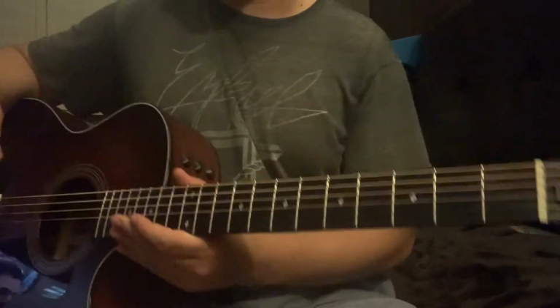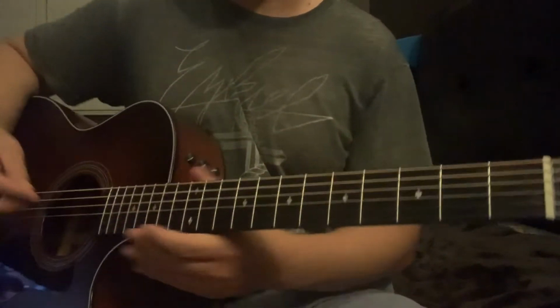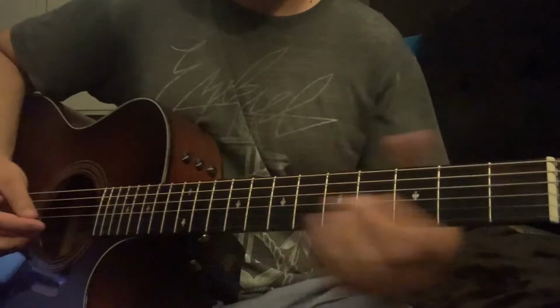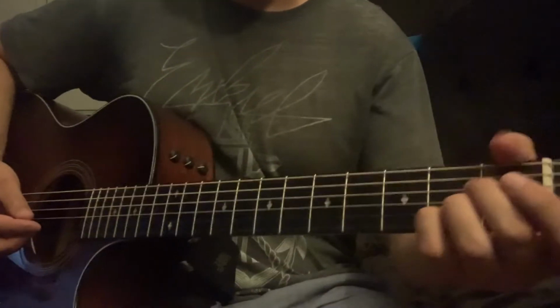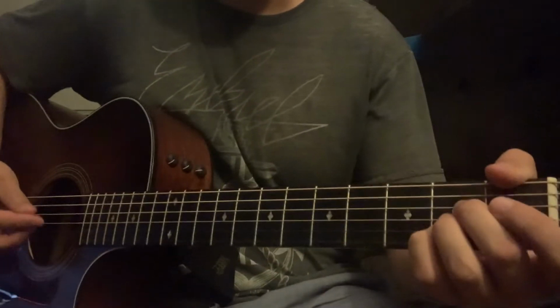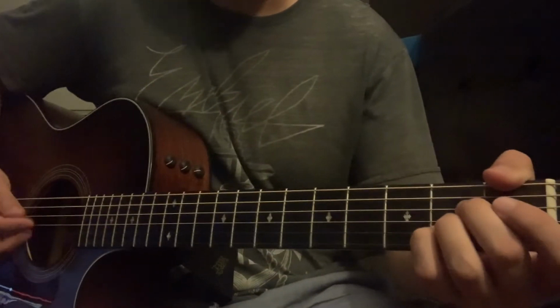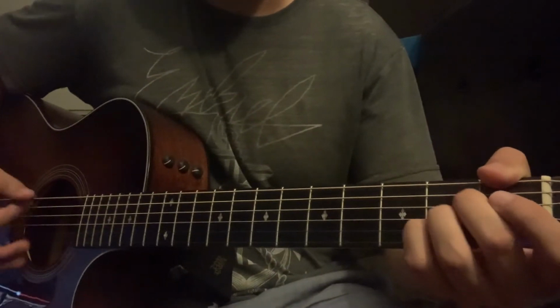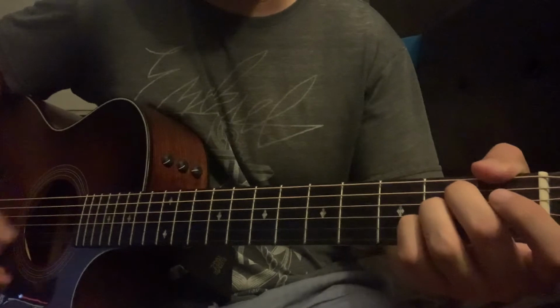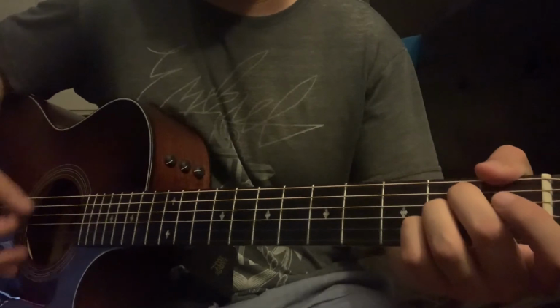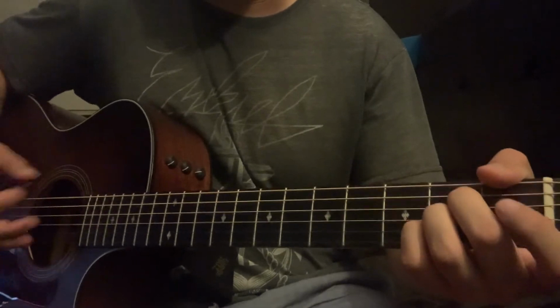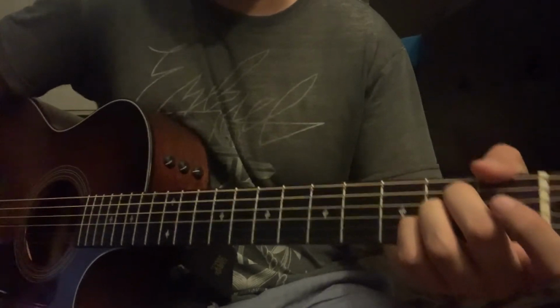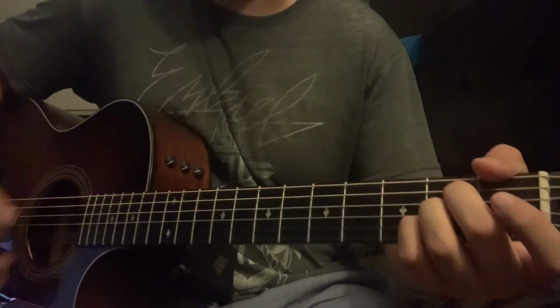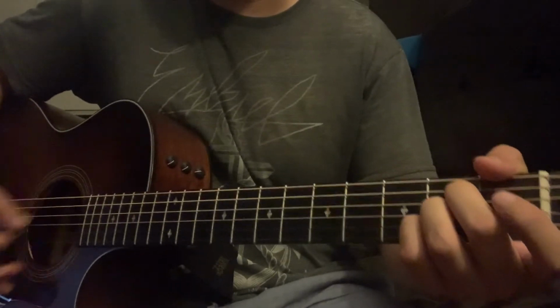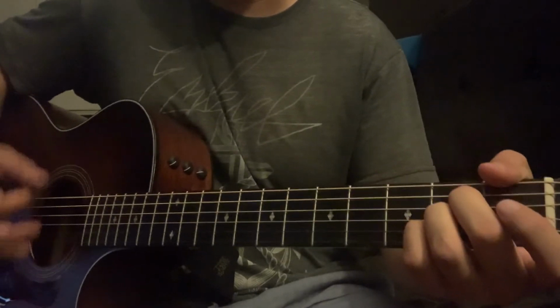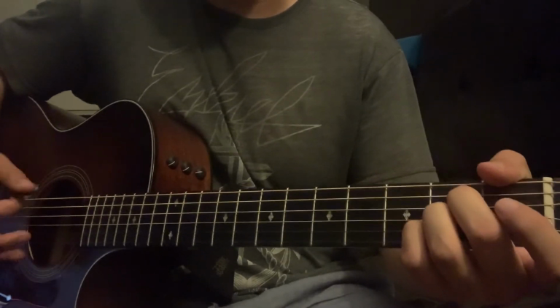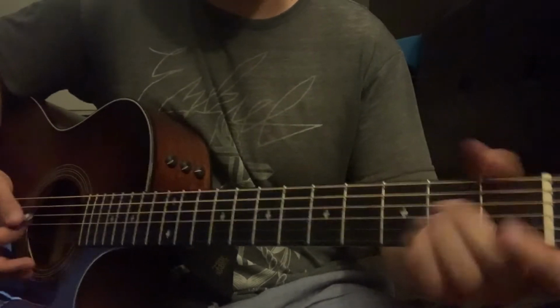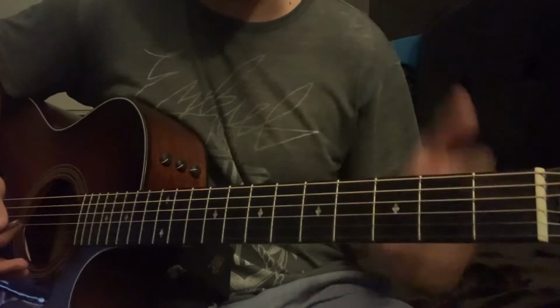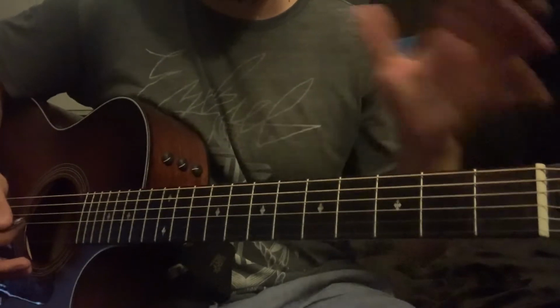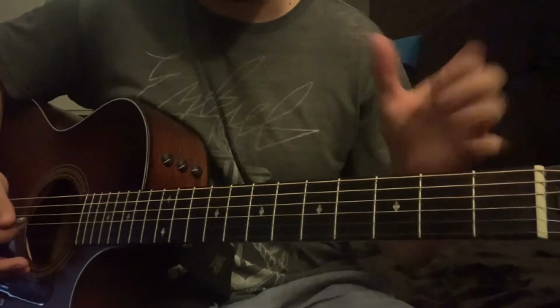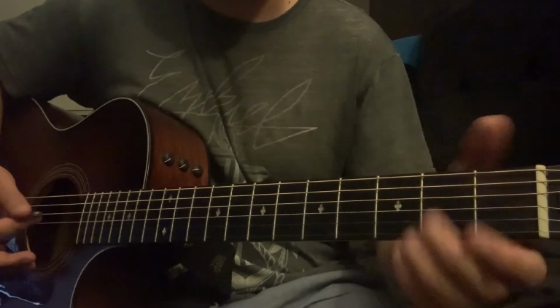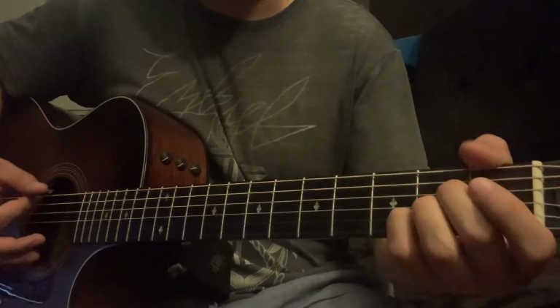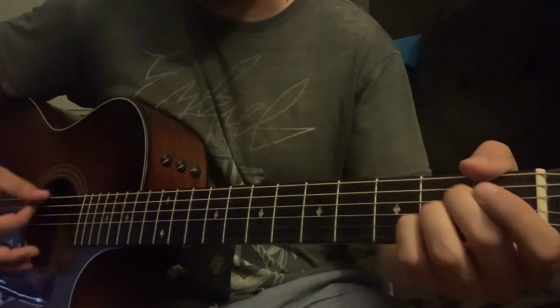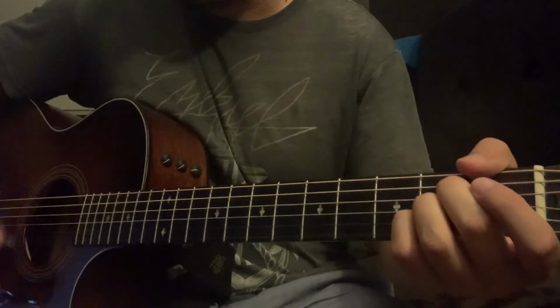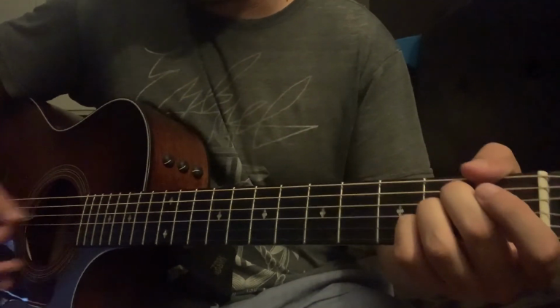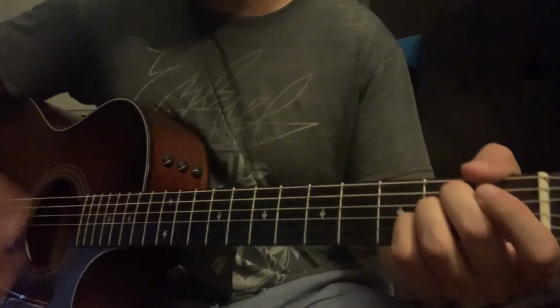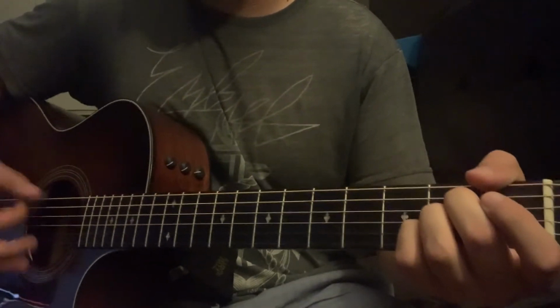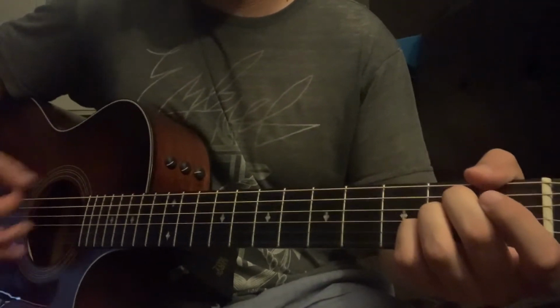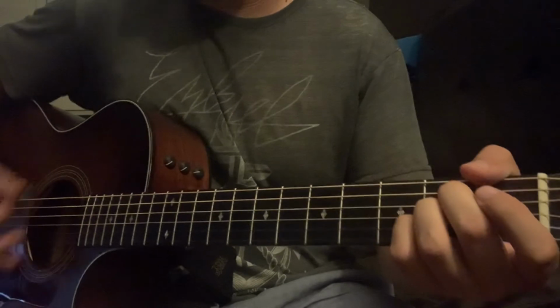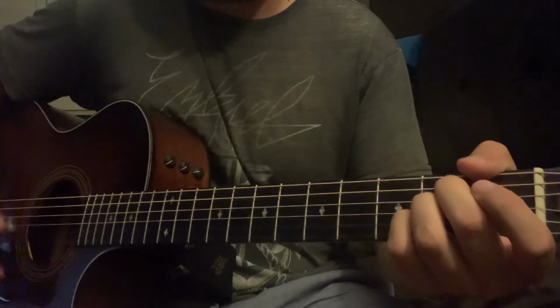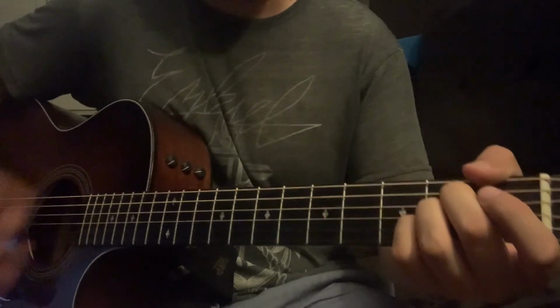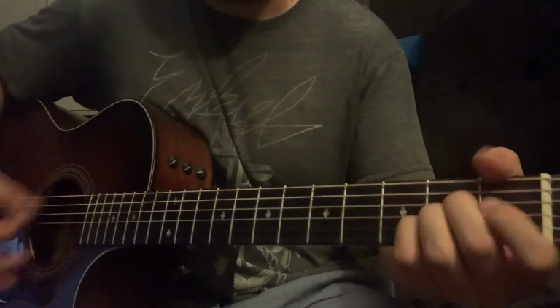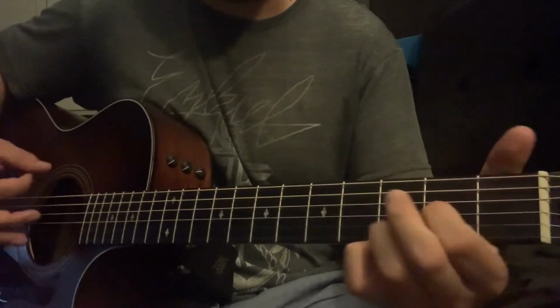I'm just going to play the chorus for you guys real quick, just so you have a good reference for how it sounds.